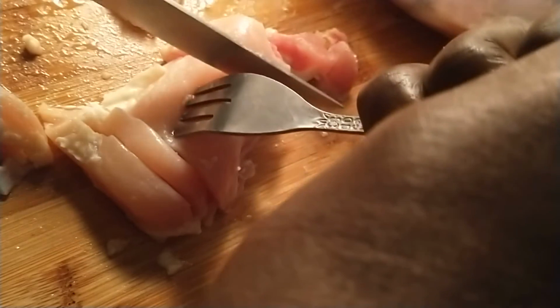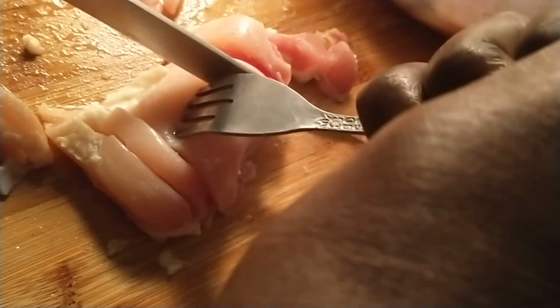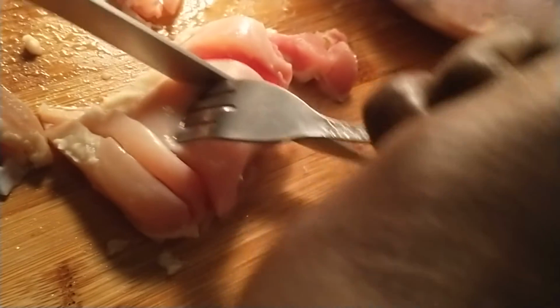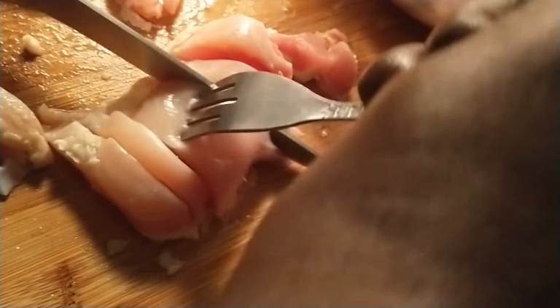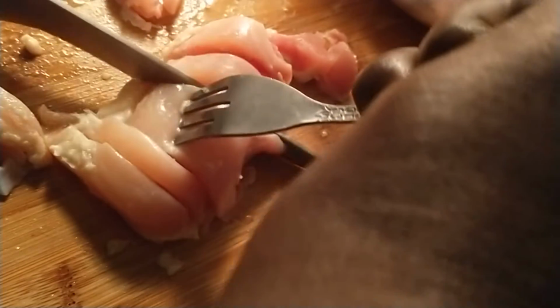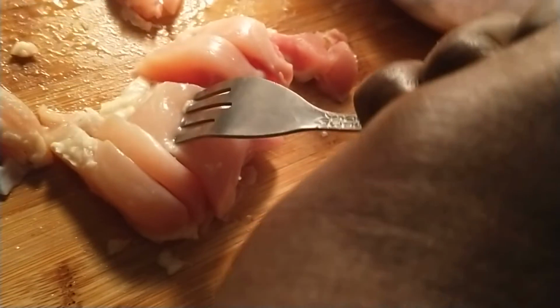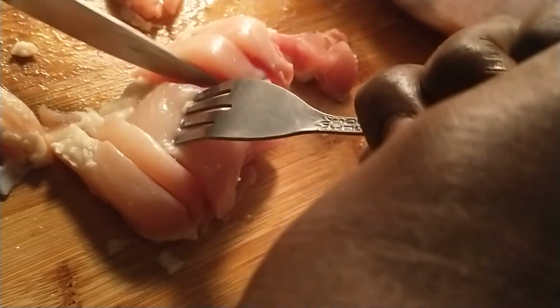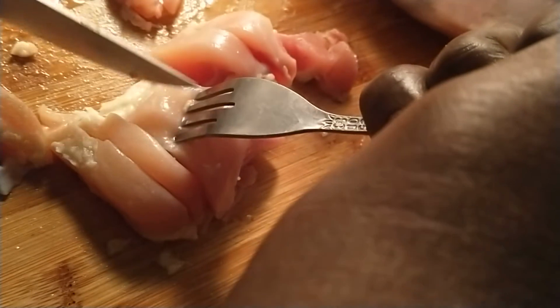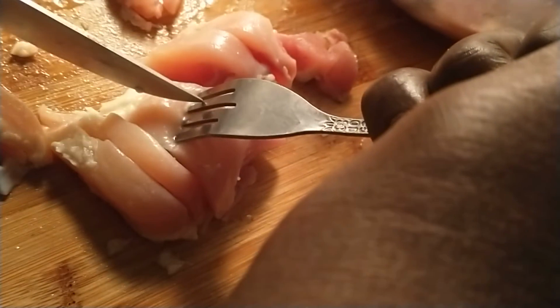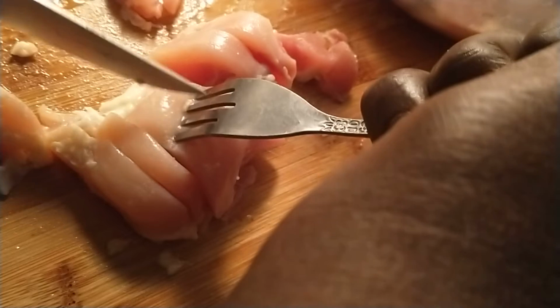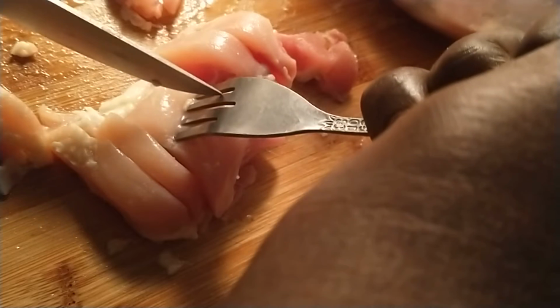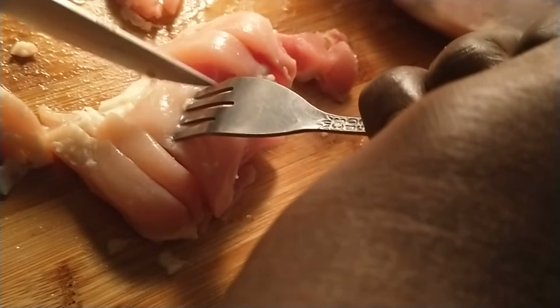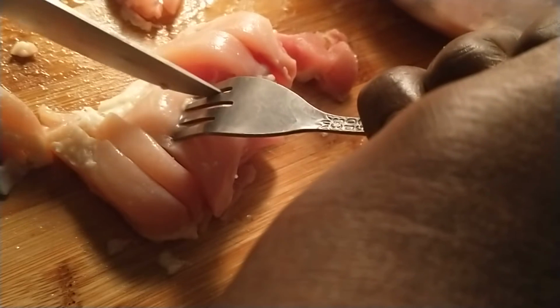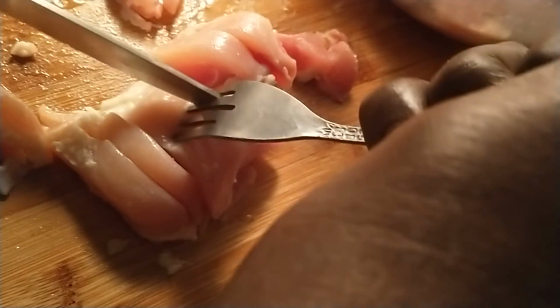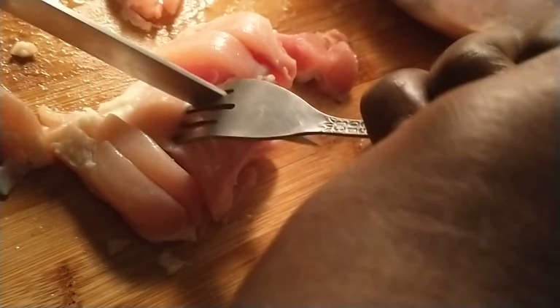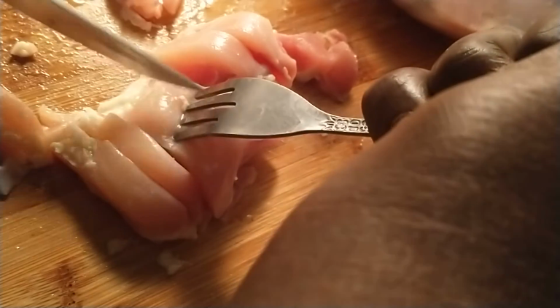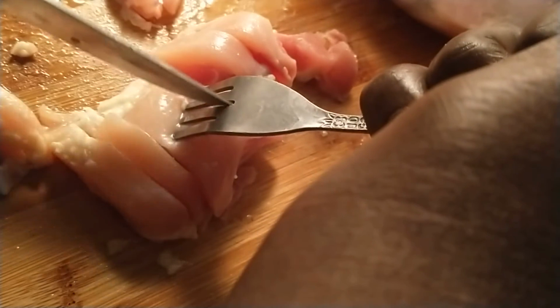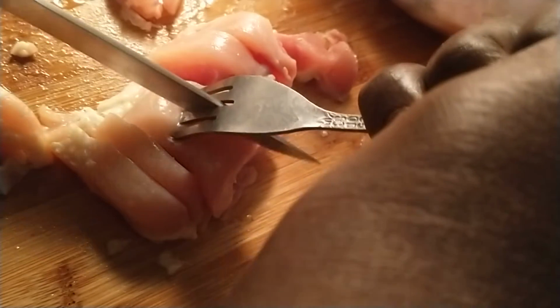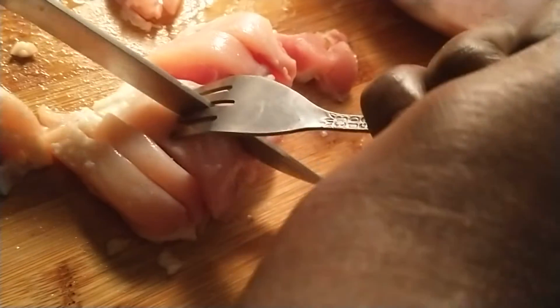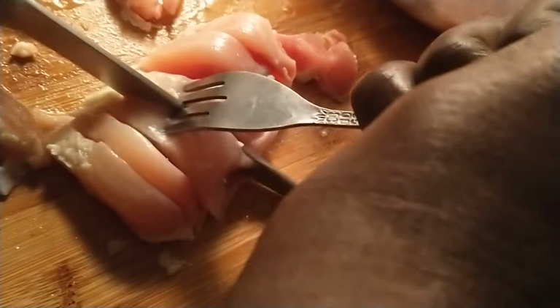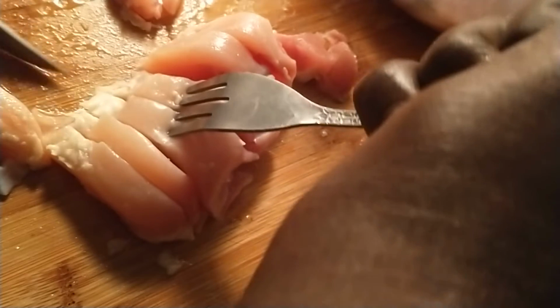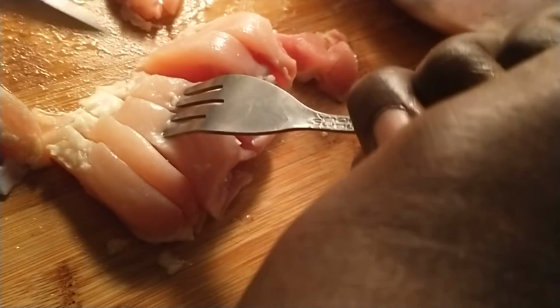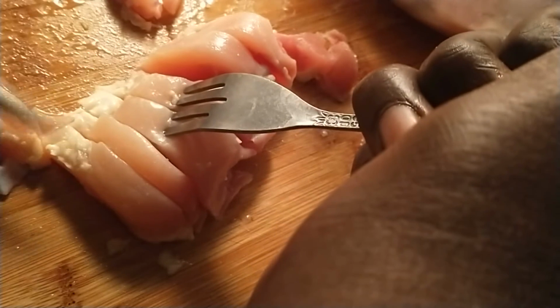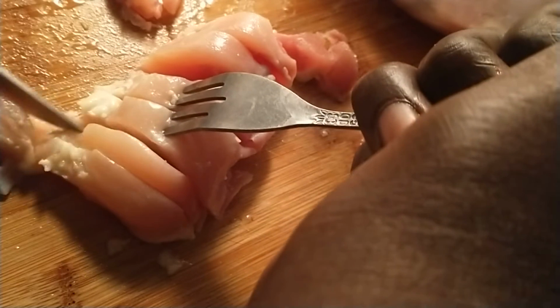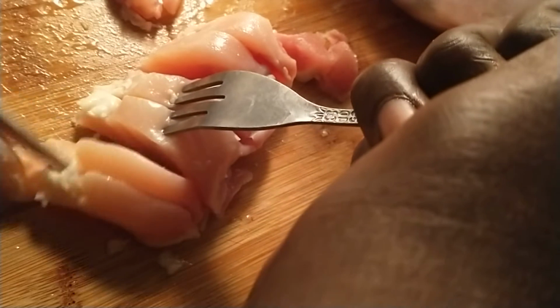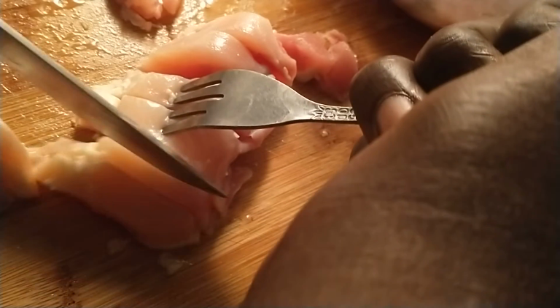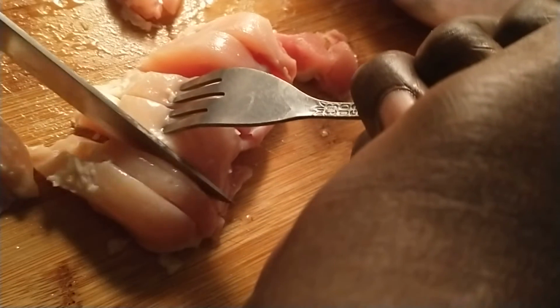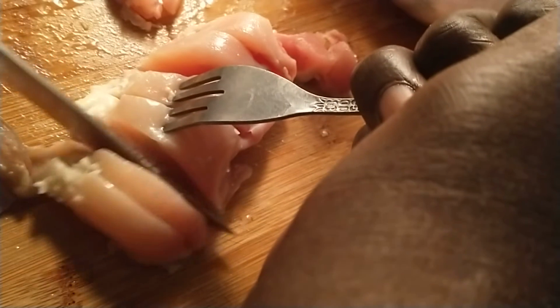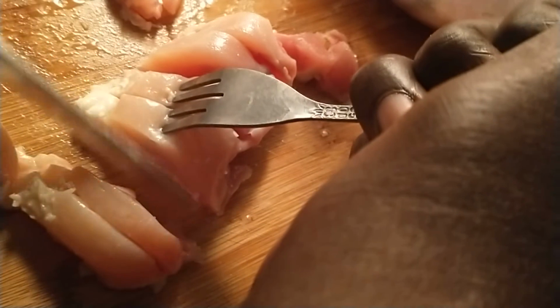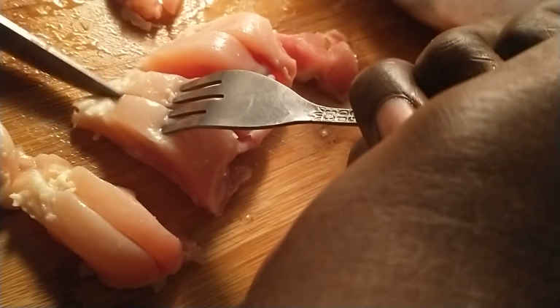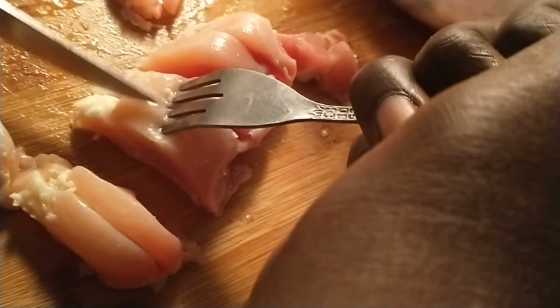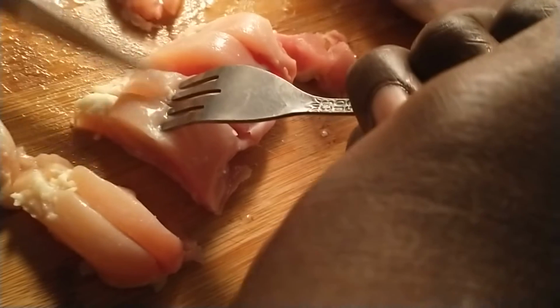Now tomorrow I'm going to make a dish. I'm not going to use all this chicken, but this is the money tray way of cutting up a chicken.